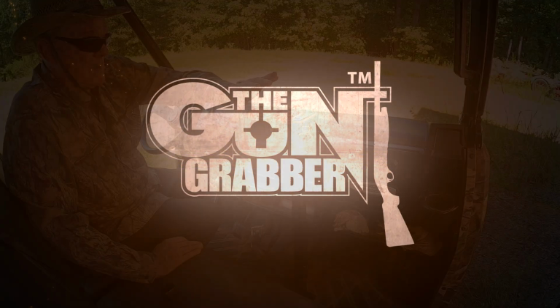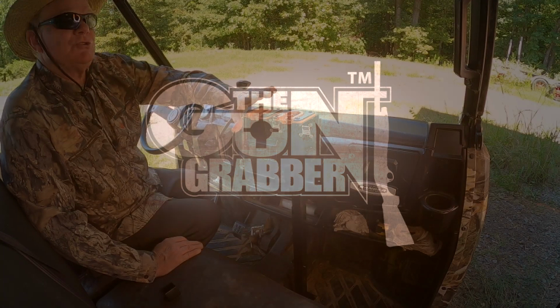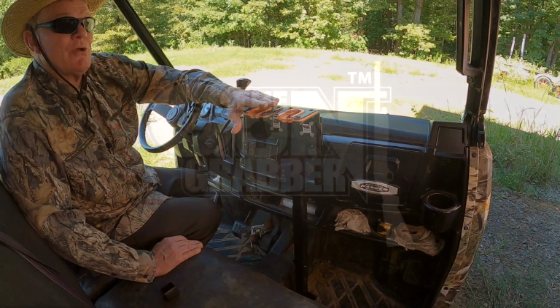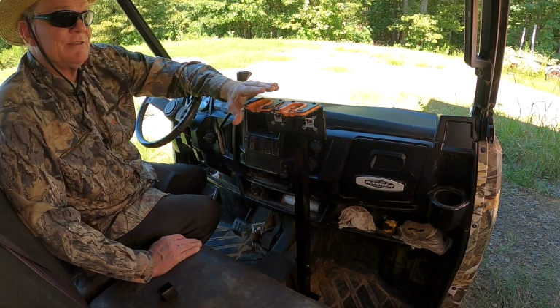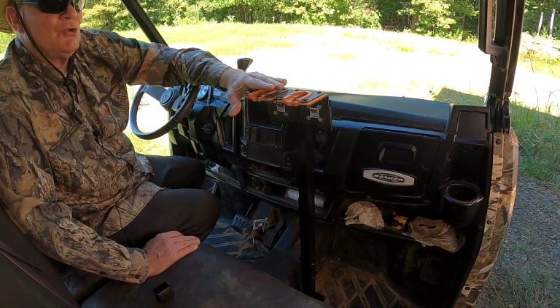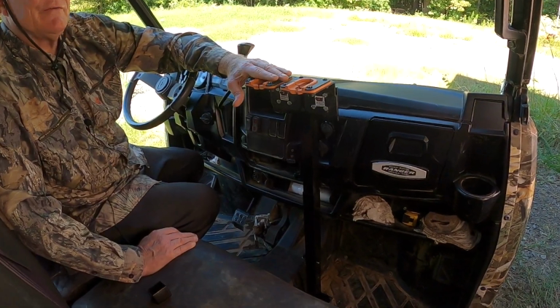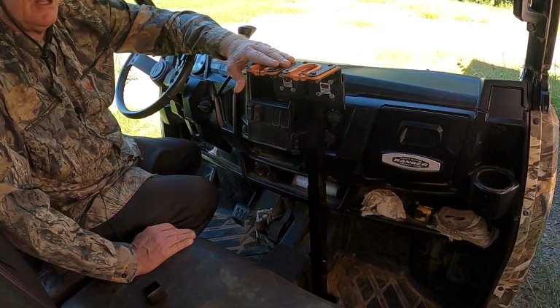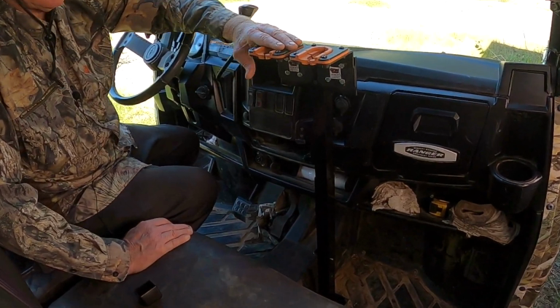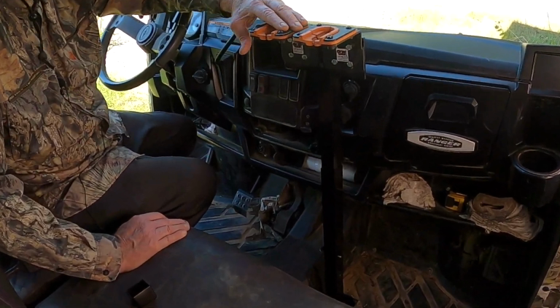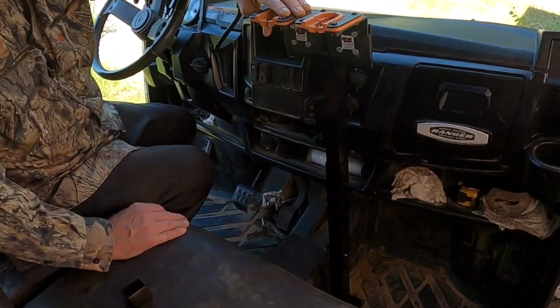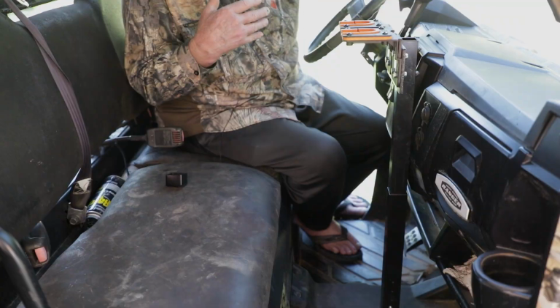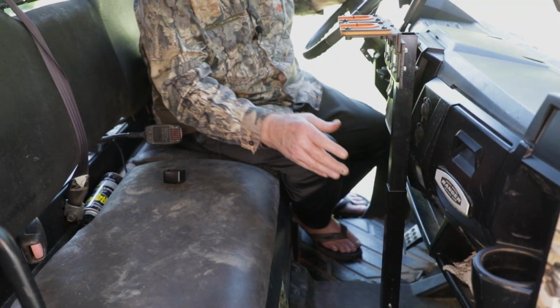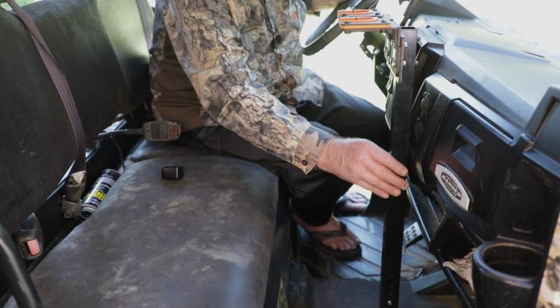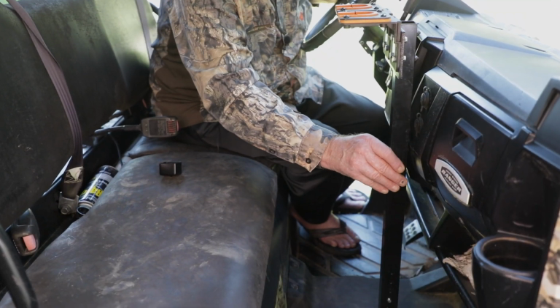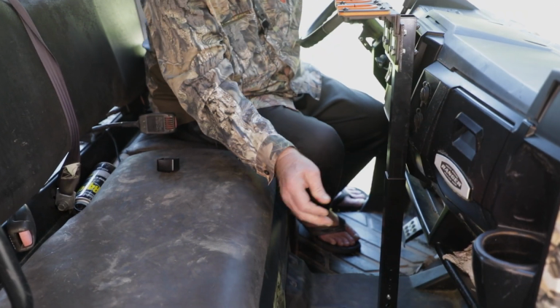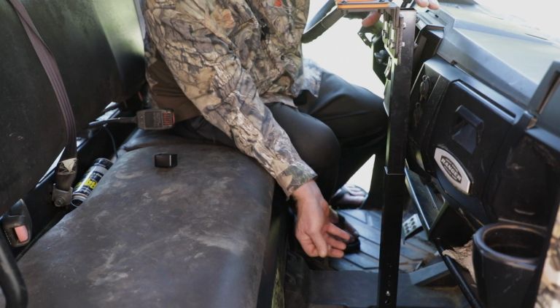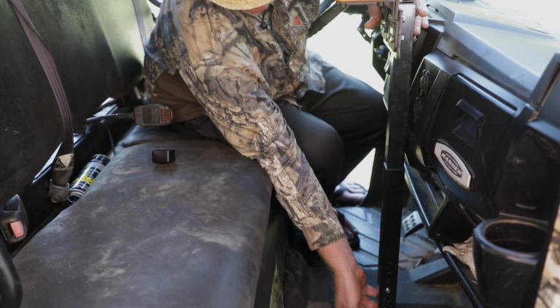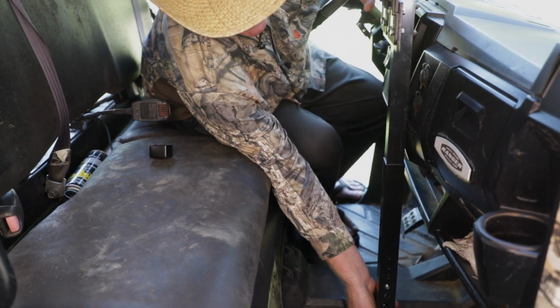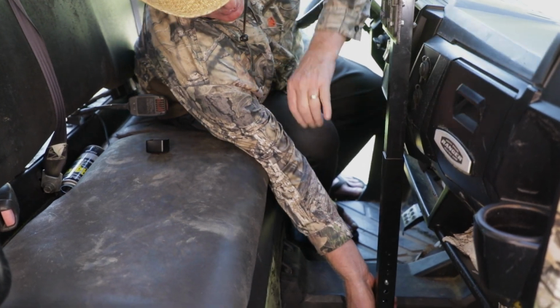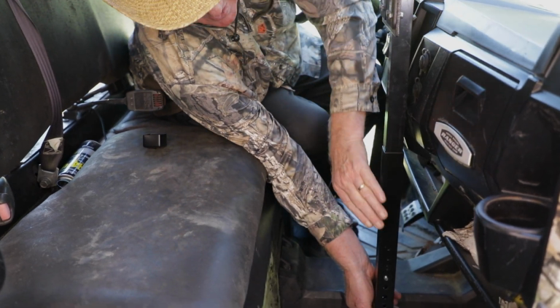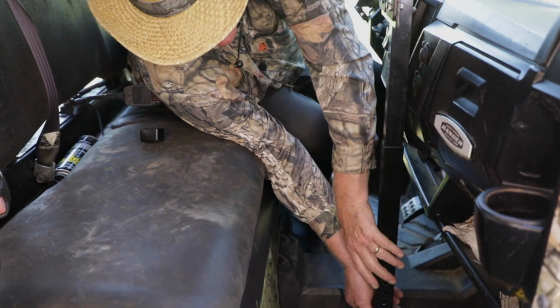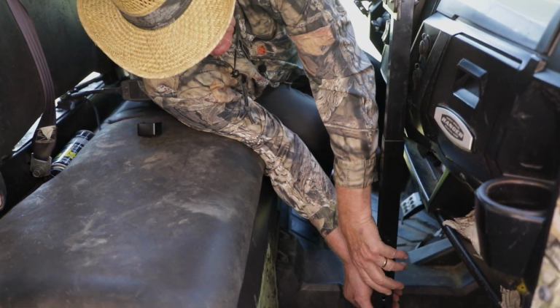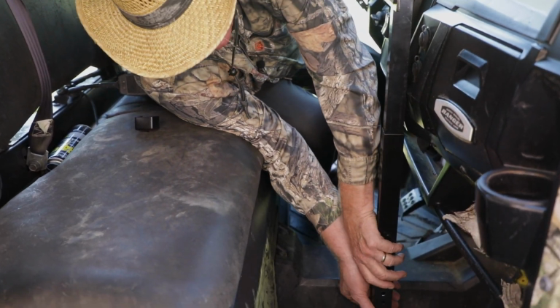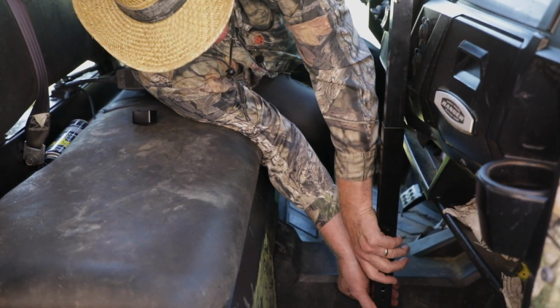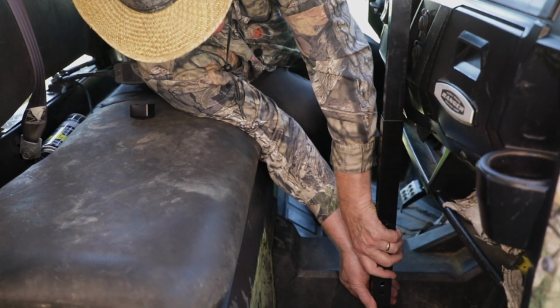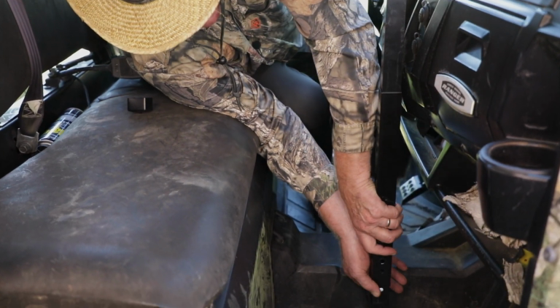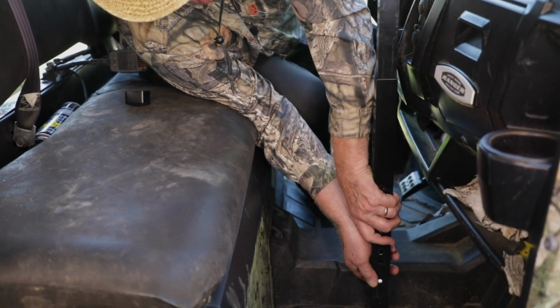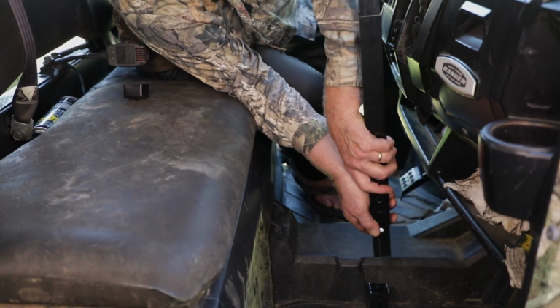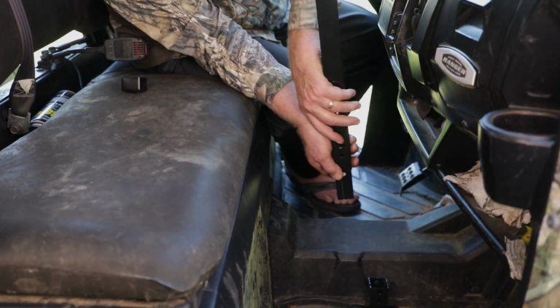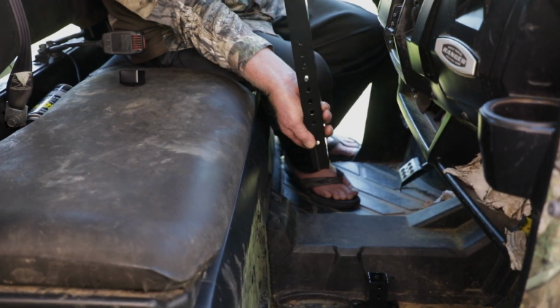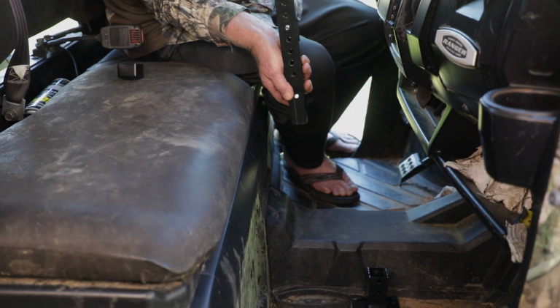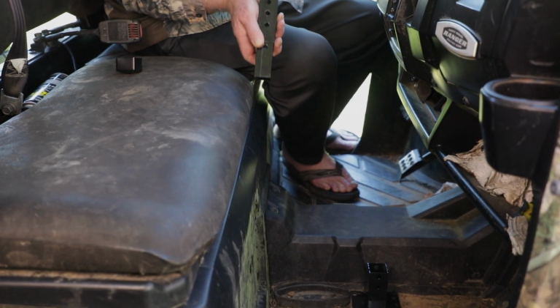I'm going to show you how this is unique from any gun rack available. Right now this is in the way. Well, all you have to do in our particular gun rack is the clip there — you take it out.